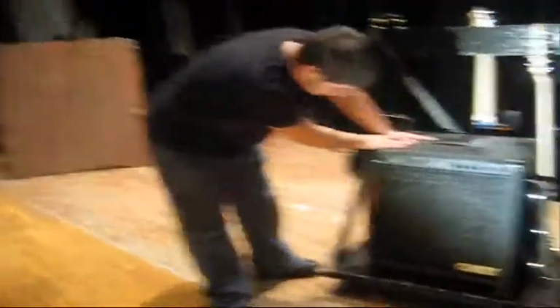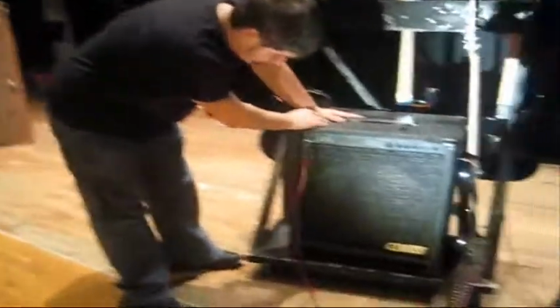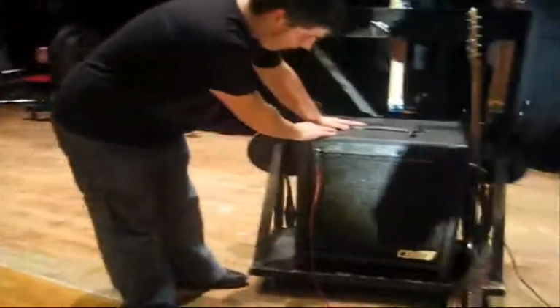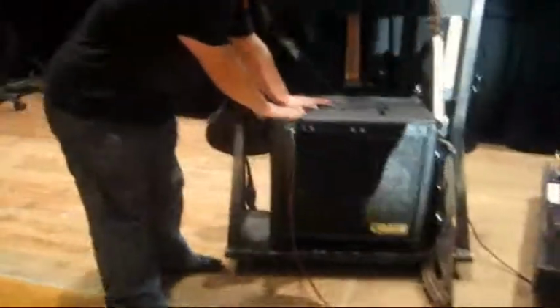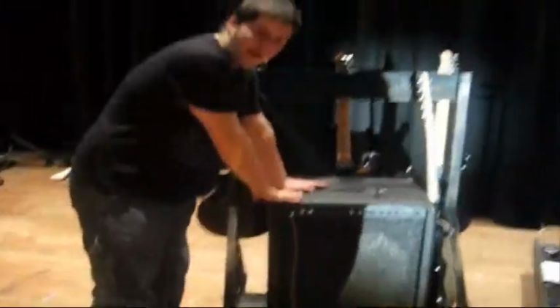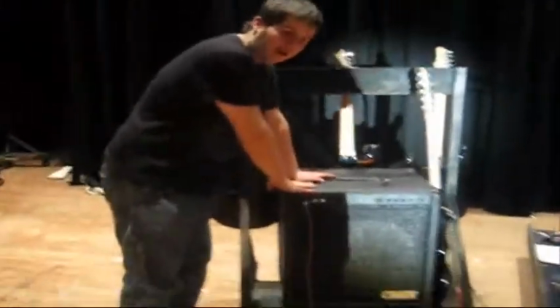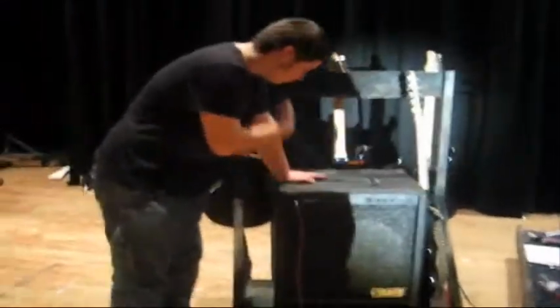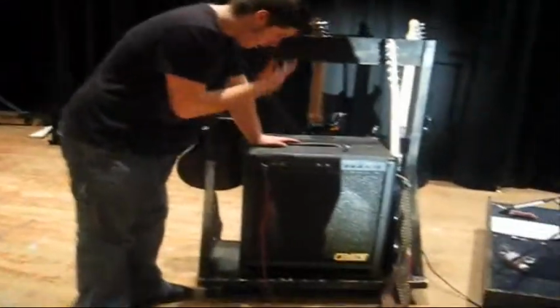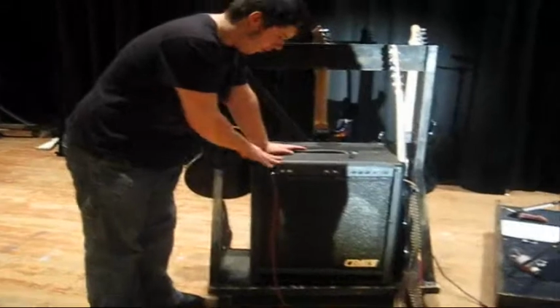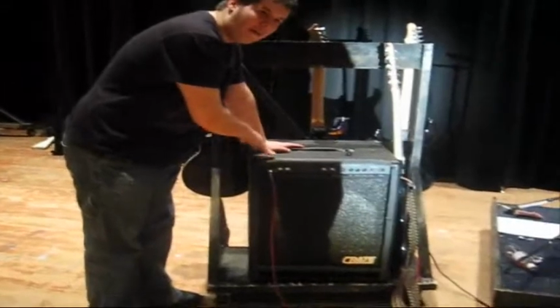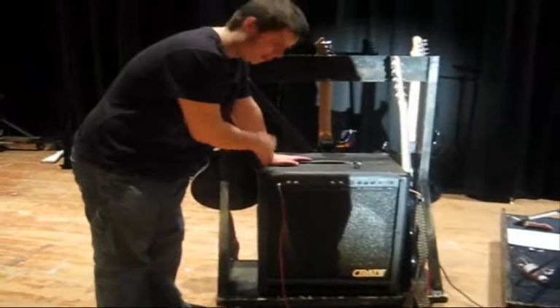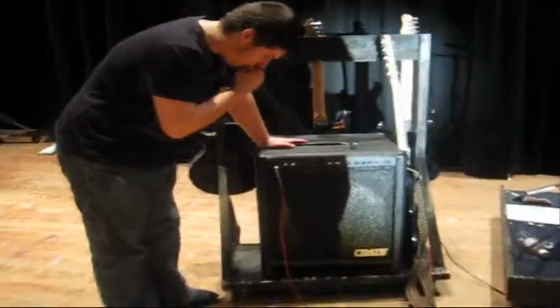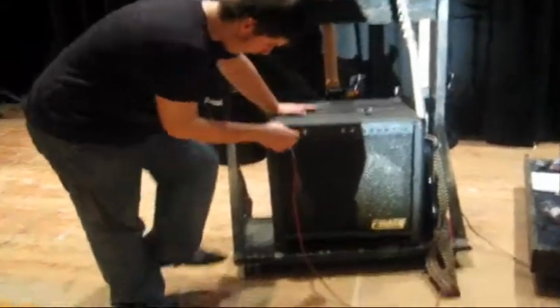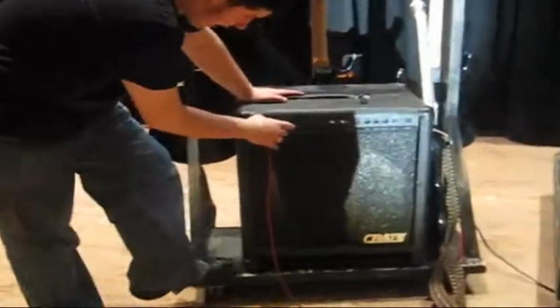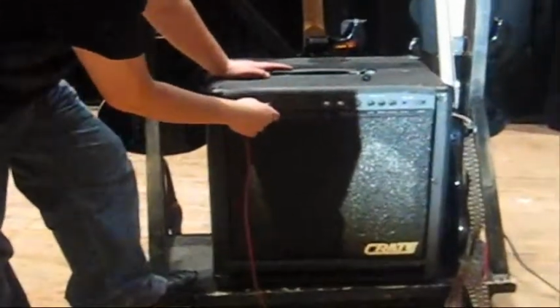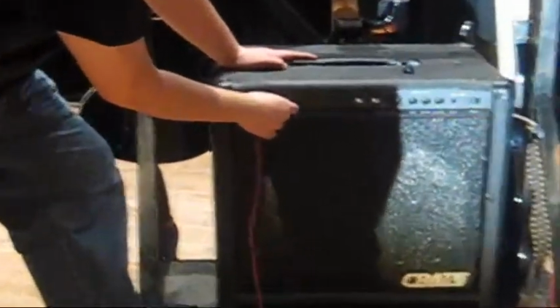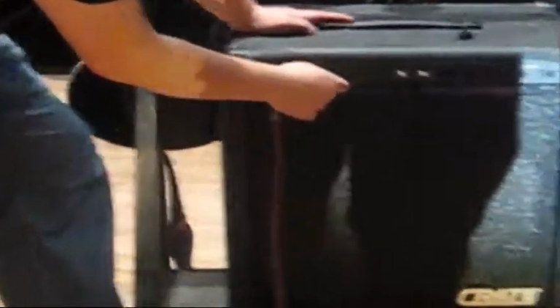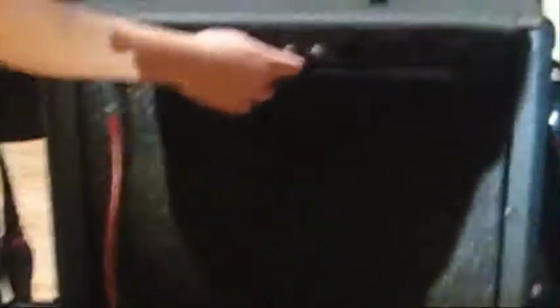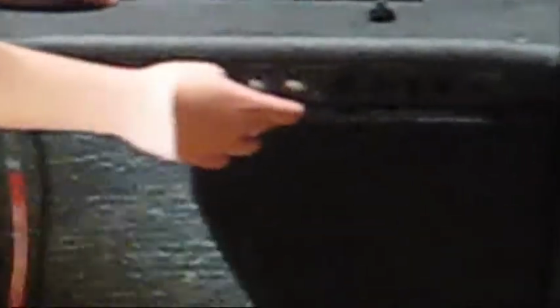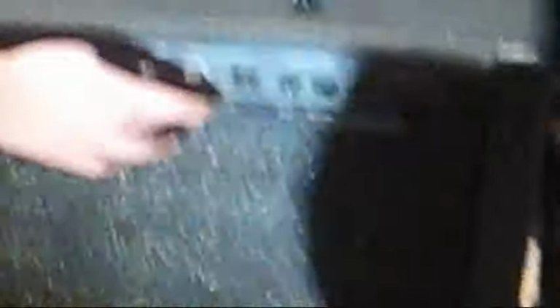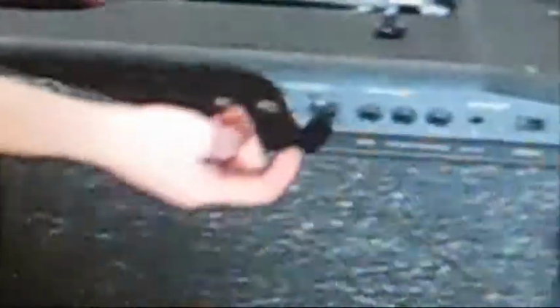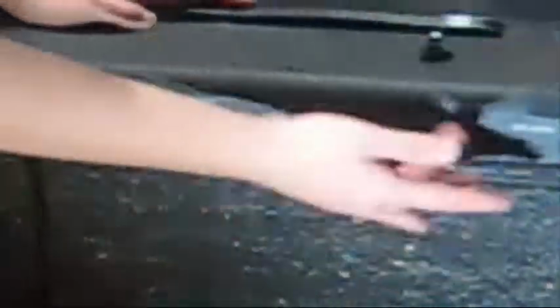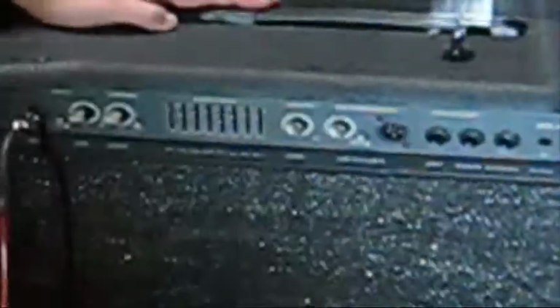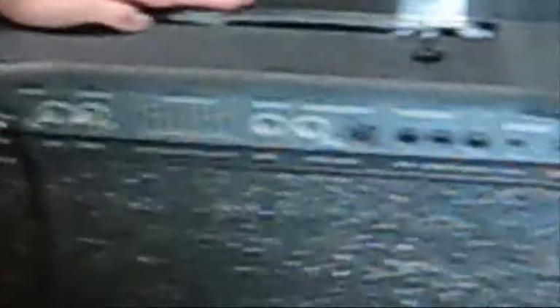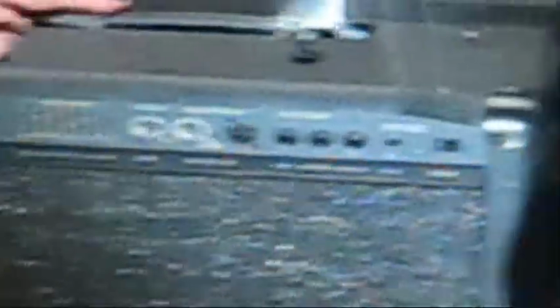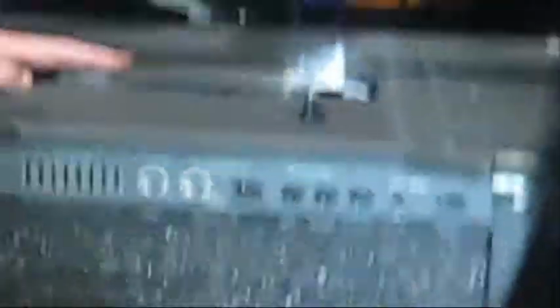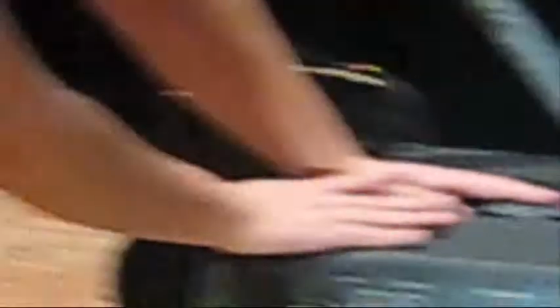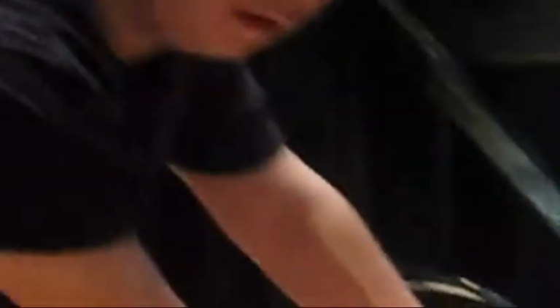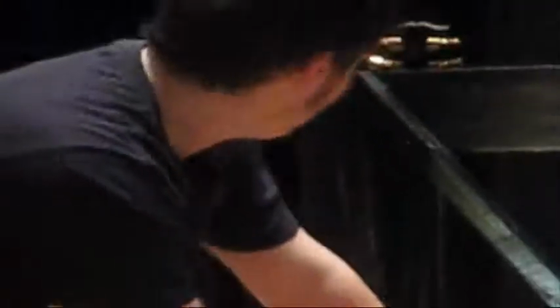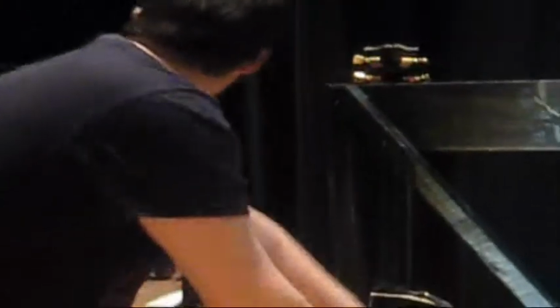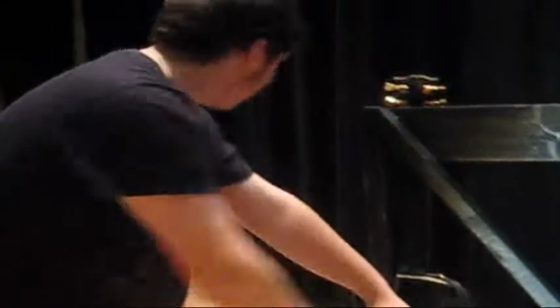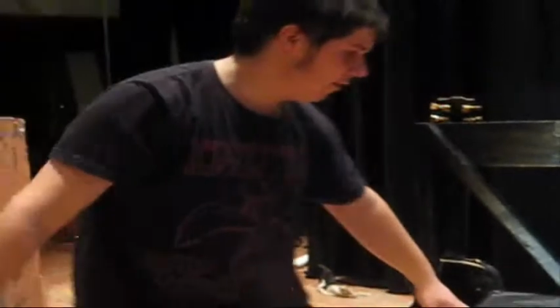This is my Krate 100 bass amp. This is what we use for our bass equipment. It's got your basic gain, your shape, your level, your line-out, and all your basic power stuff. This amp is loud. I love this.